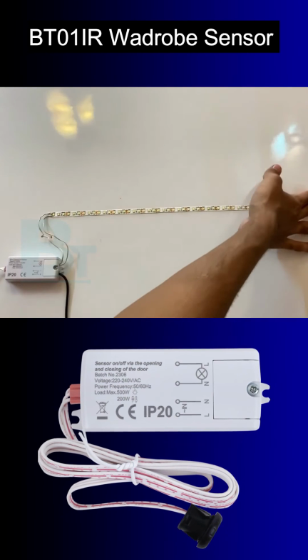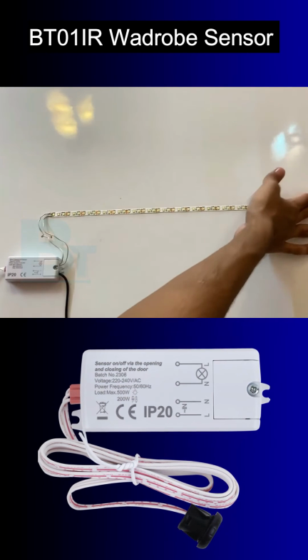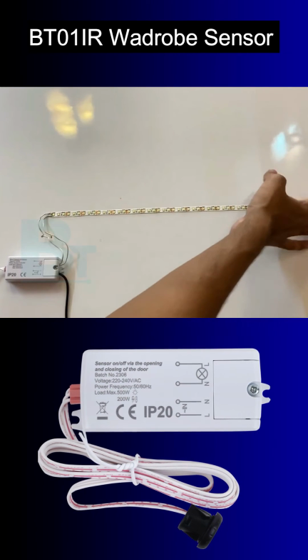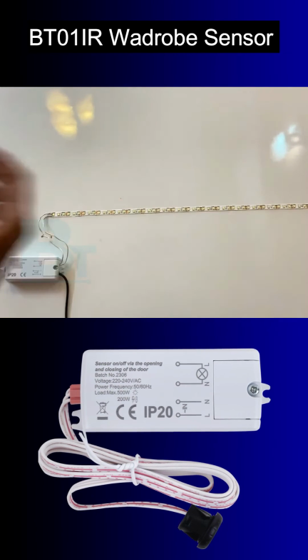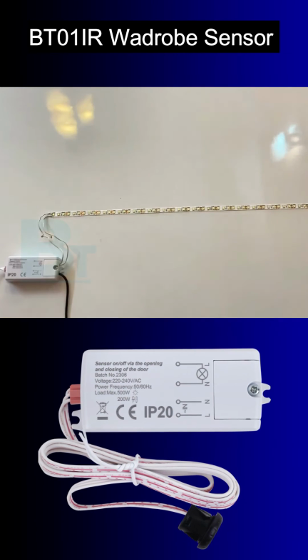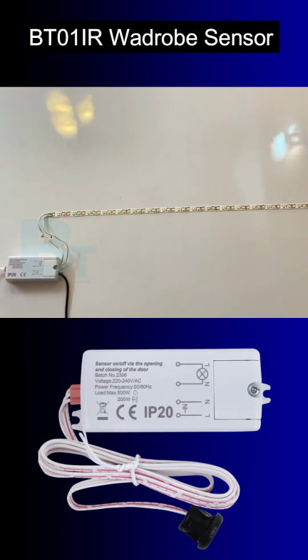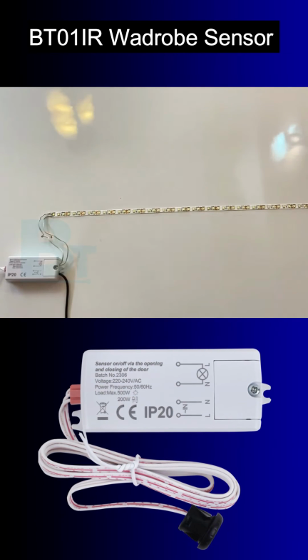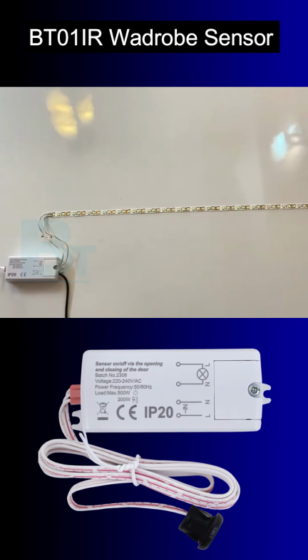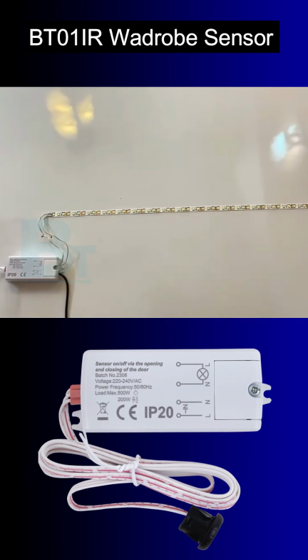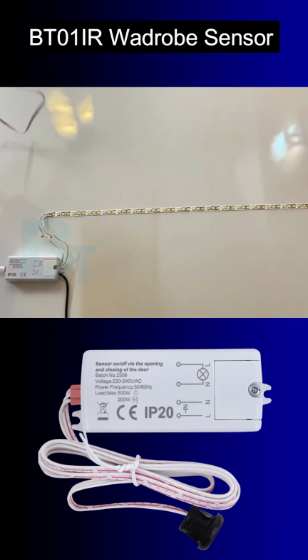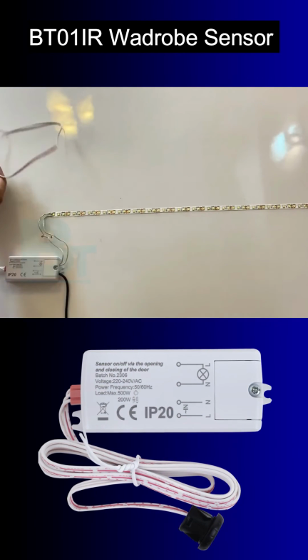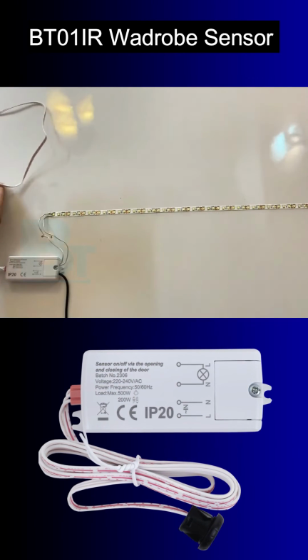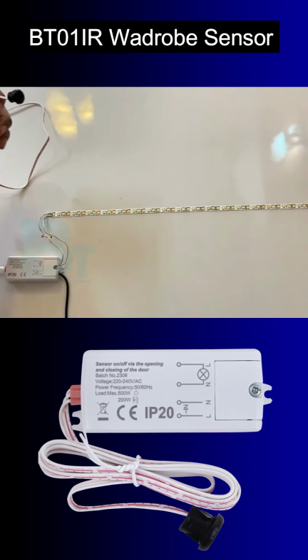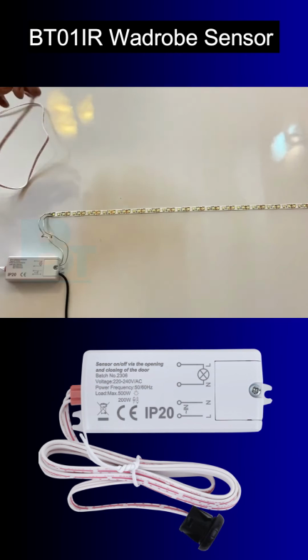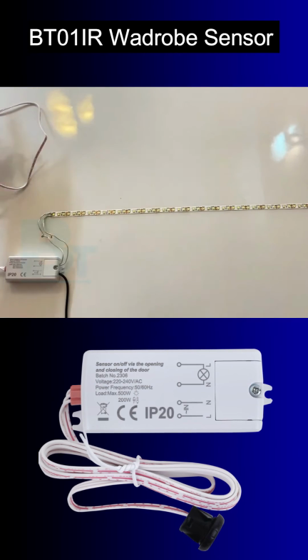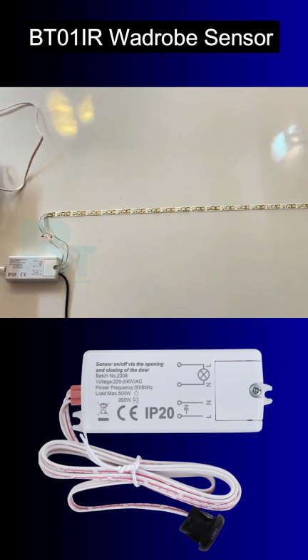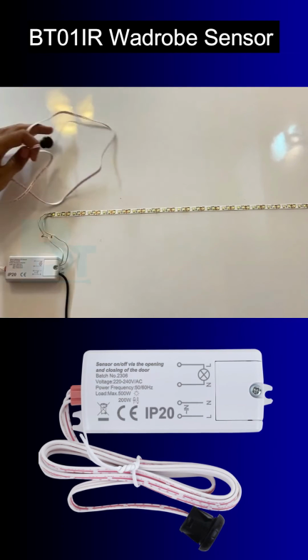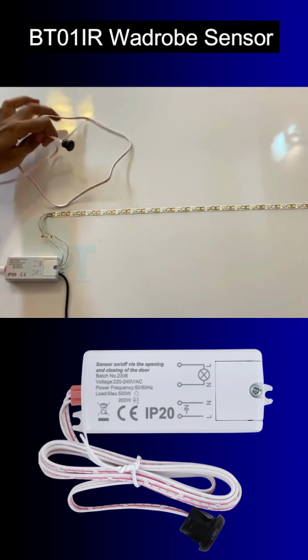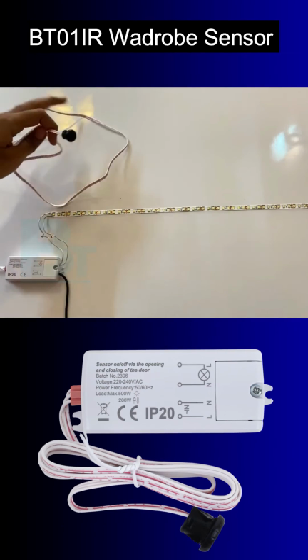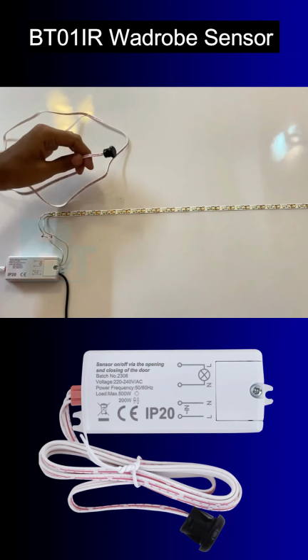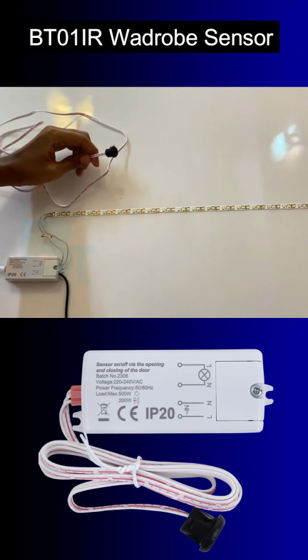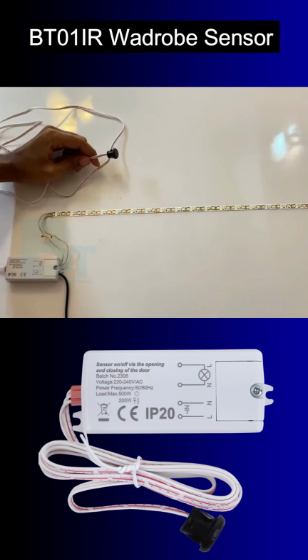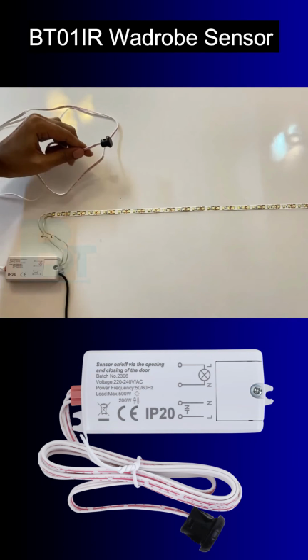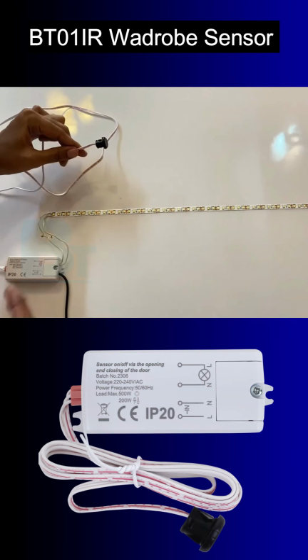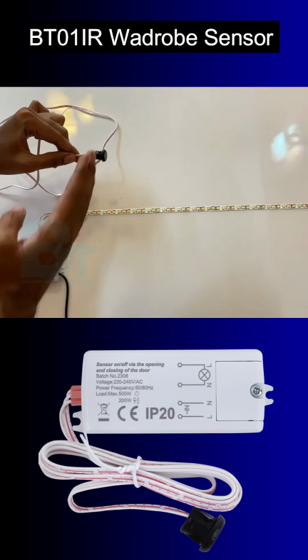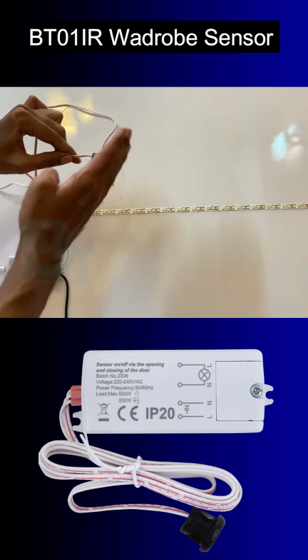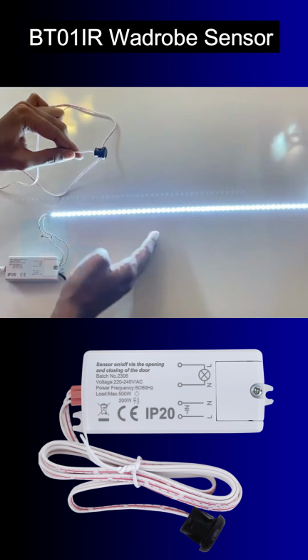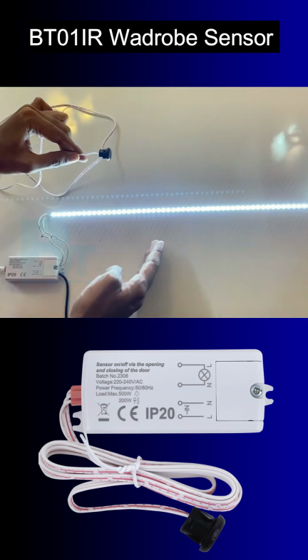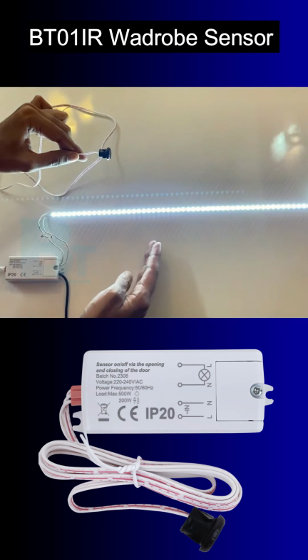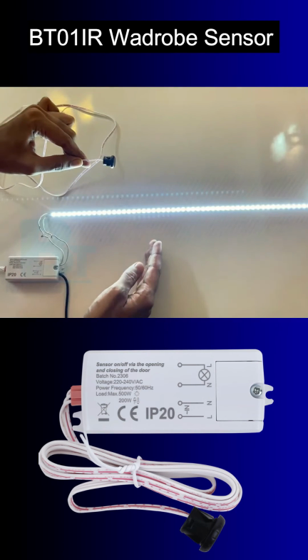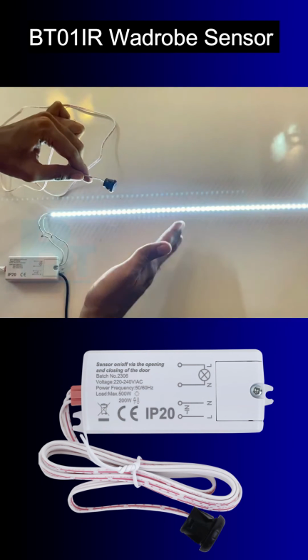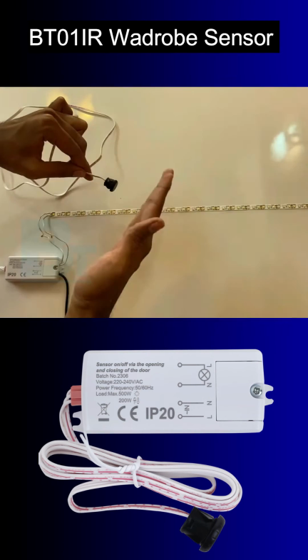I hope you like this Black Tea Electrotech IR wardrobe DC sensor. Get it with one year warranty now and make your home smart.